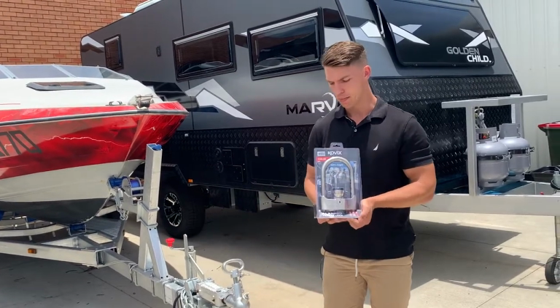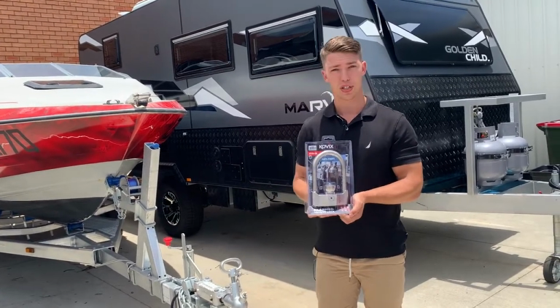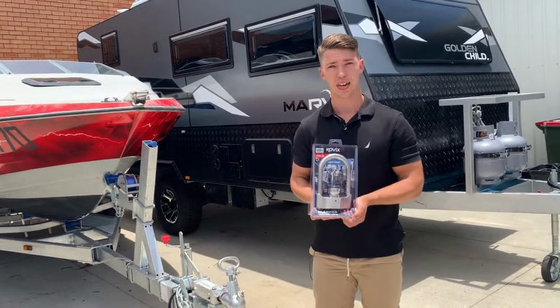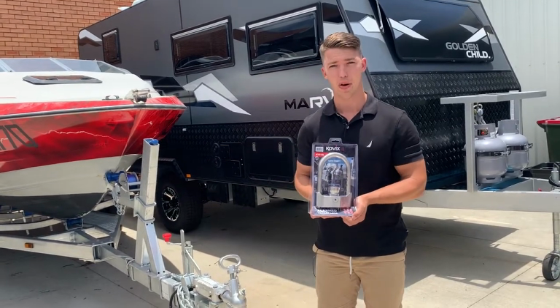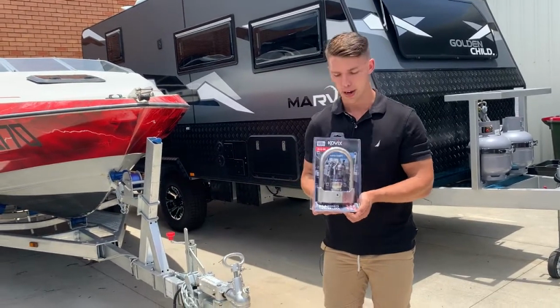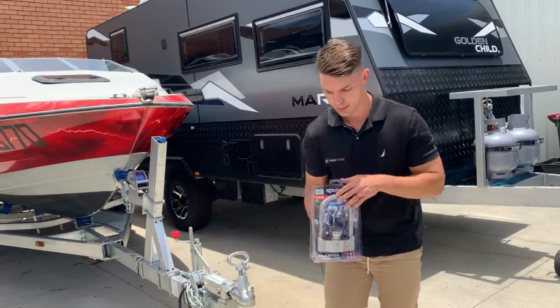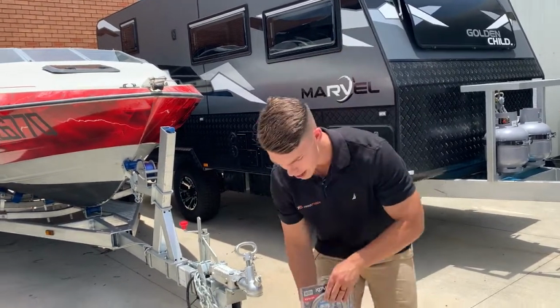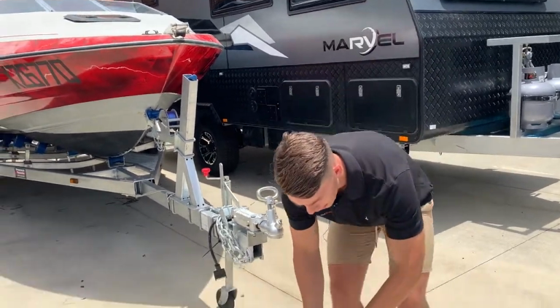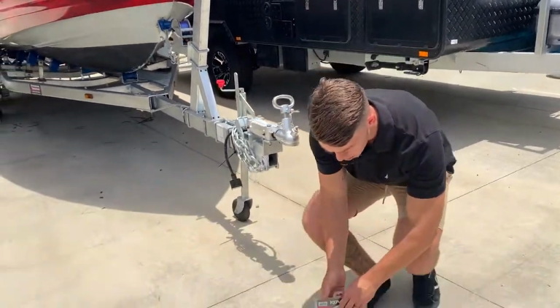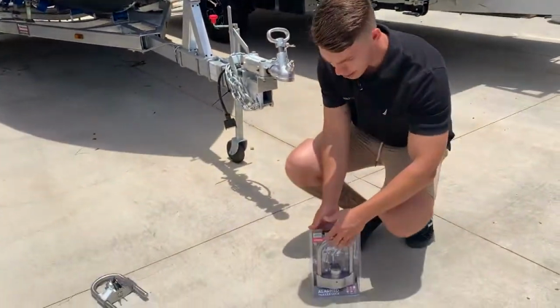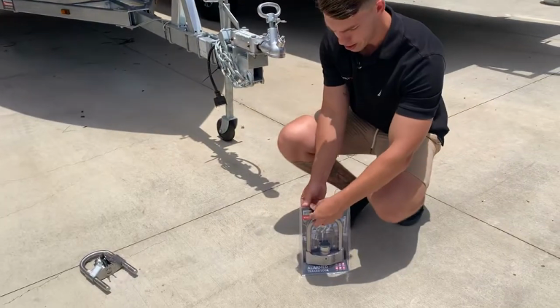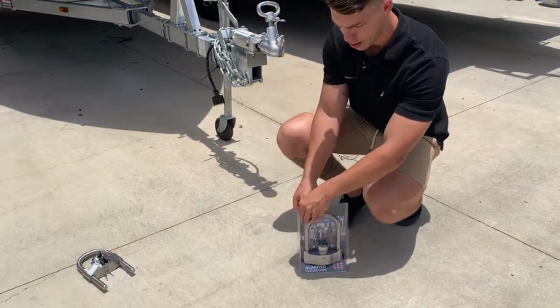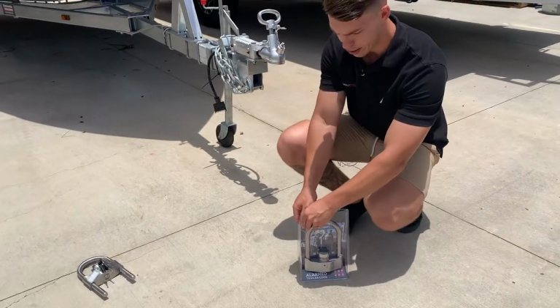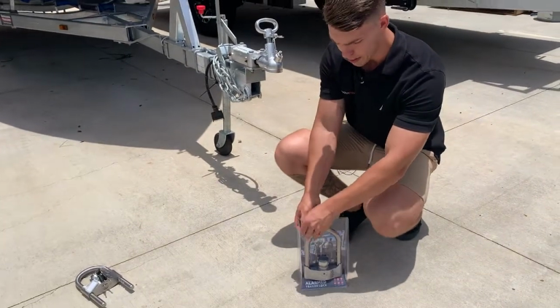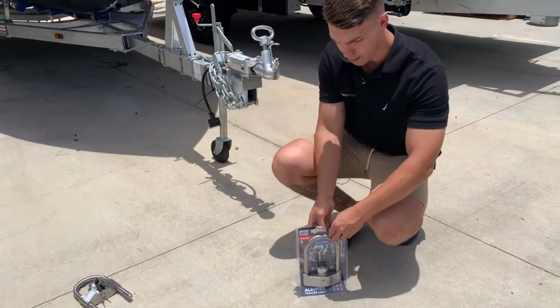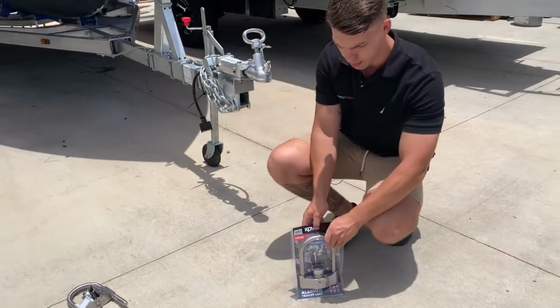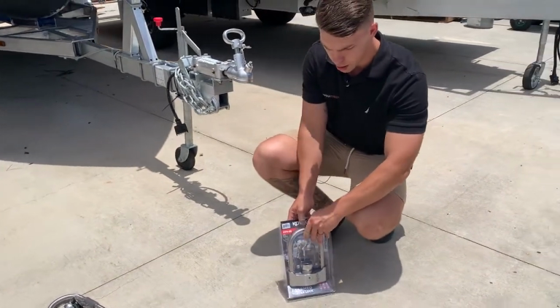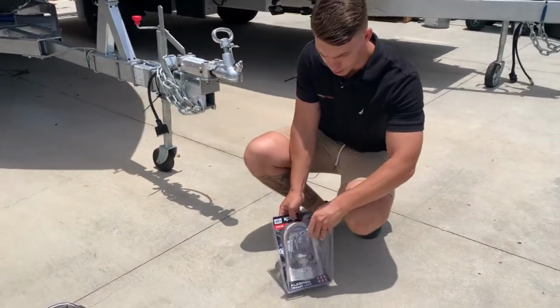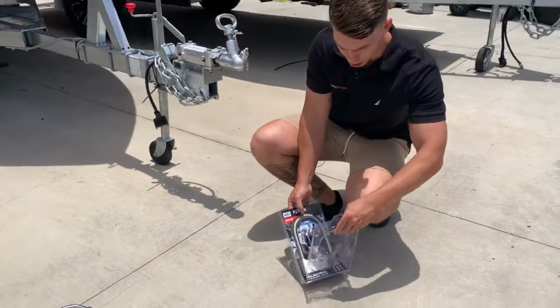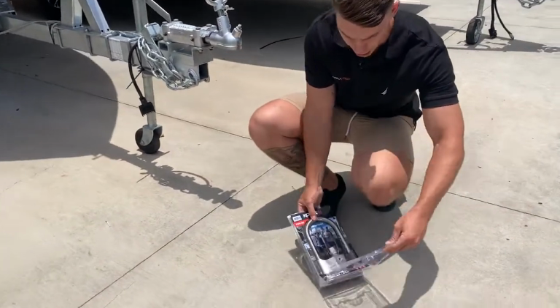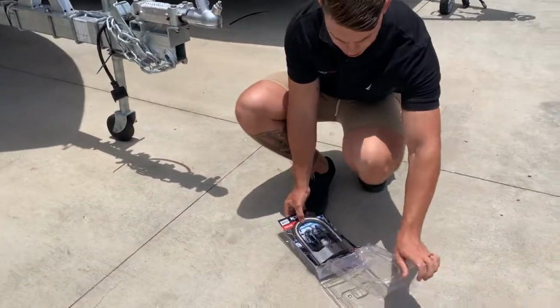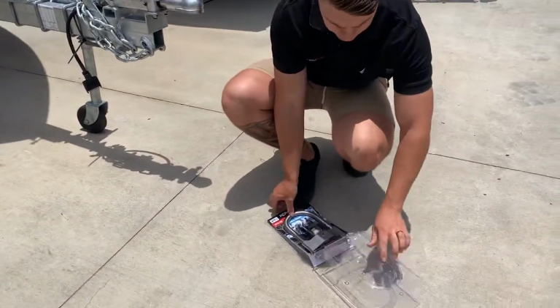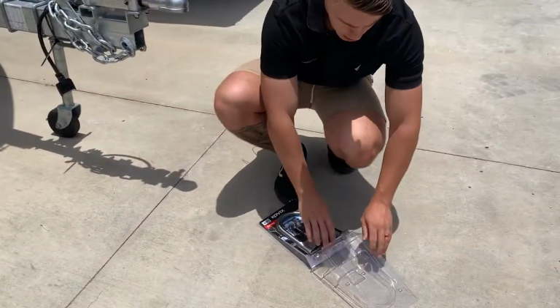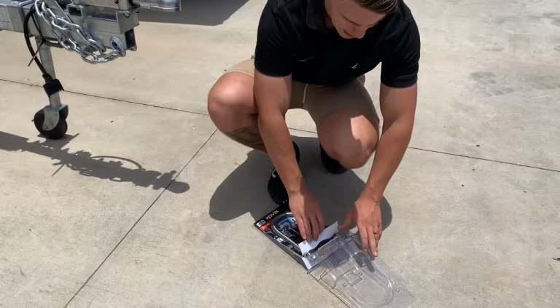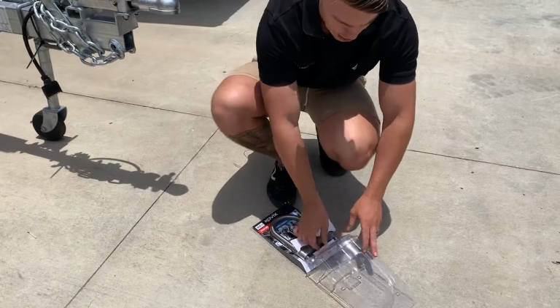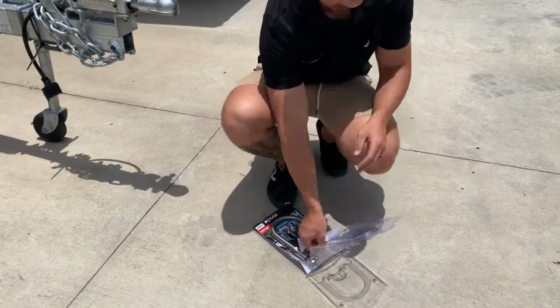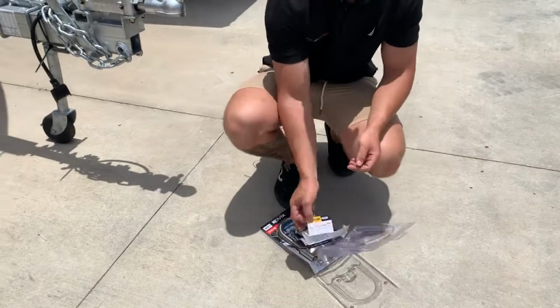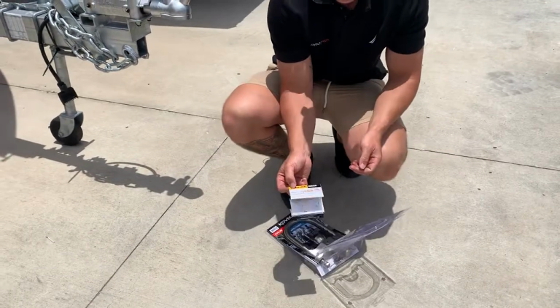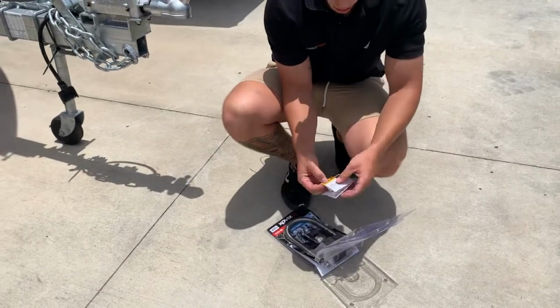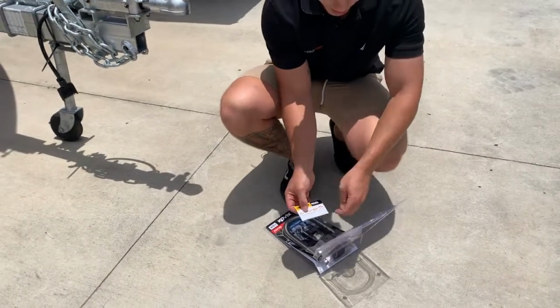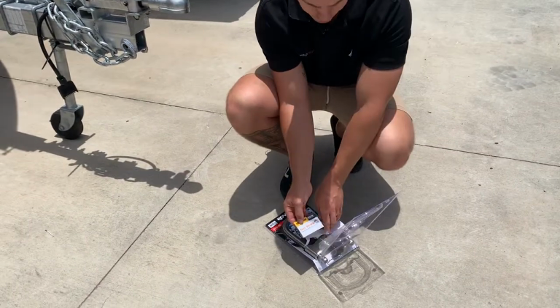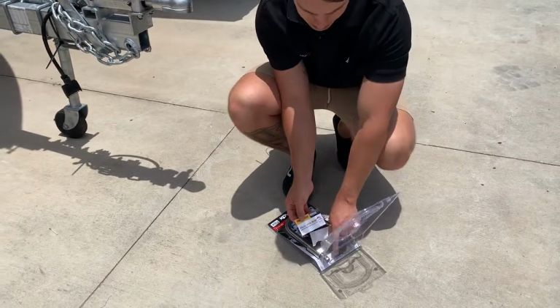We'll just give you a quick demo on how it works. Inside the package, we've obviously got the locking unit itself, a set of keys, and instructions. Have a read of them guys, they're in there for a reason.